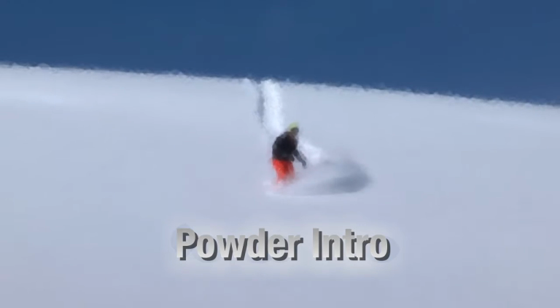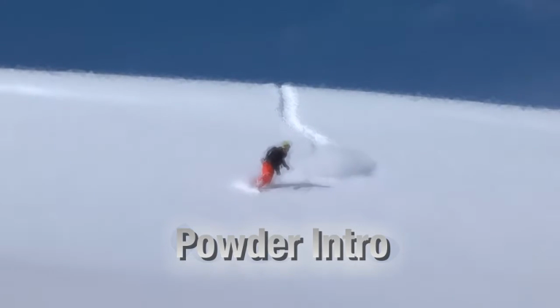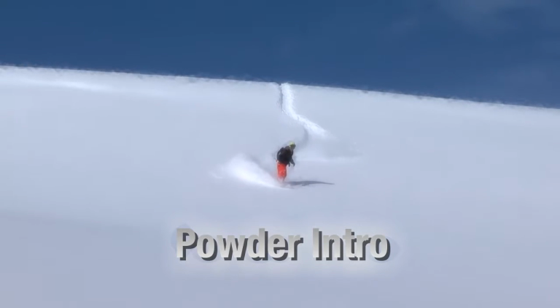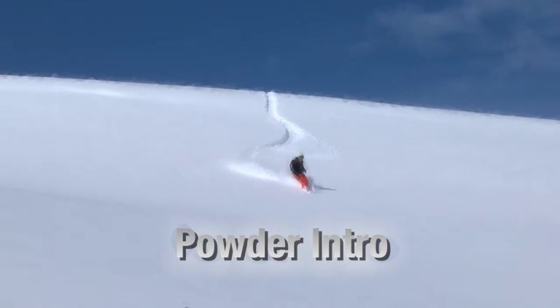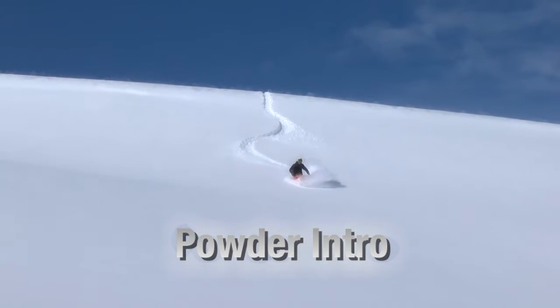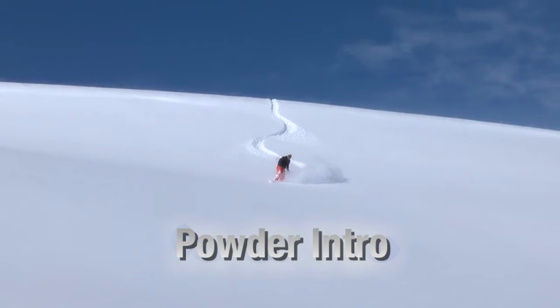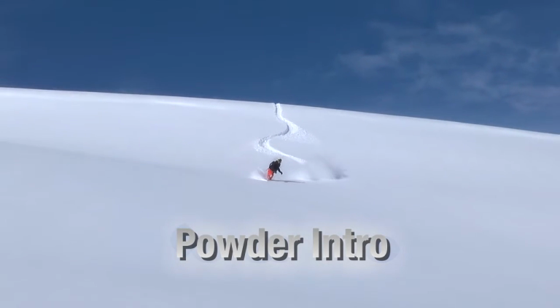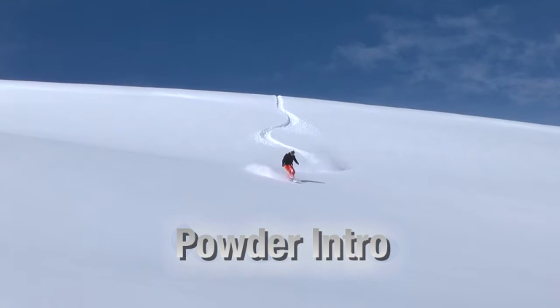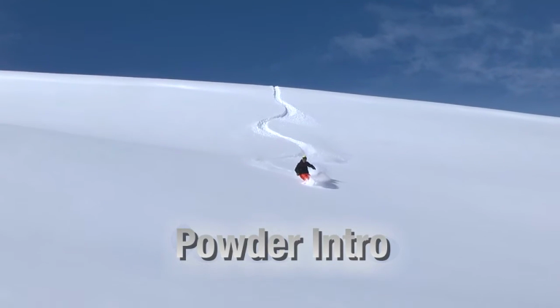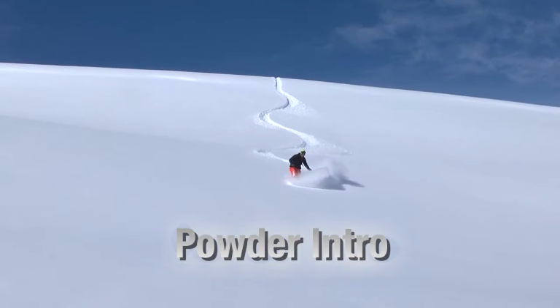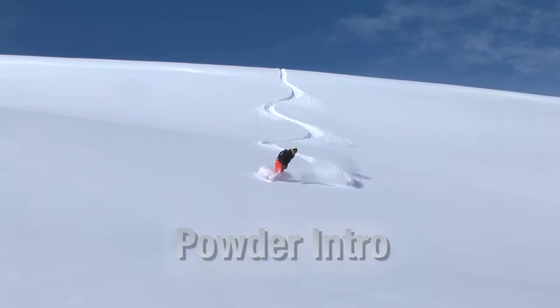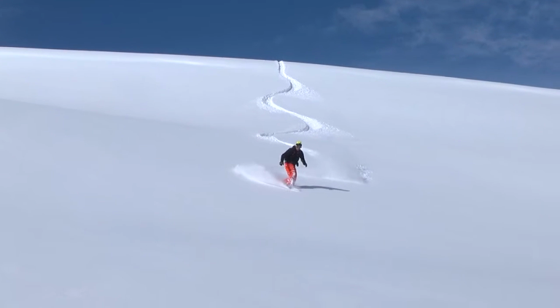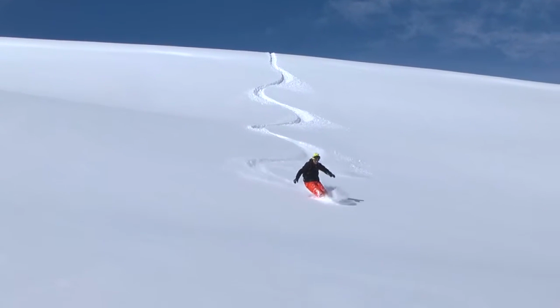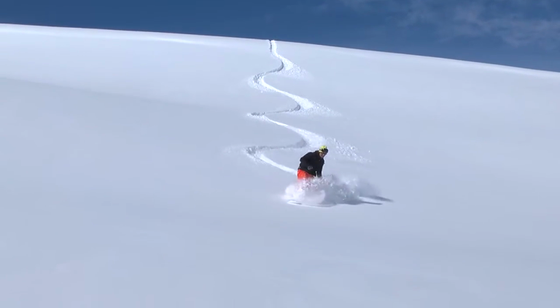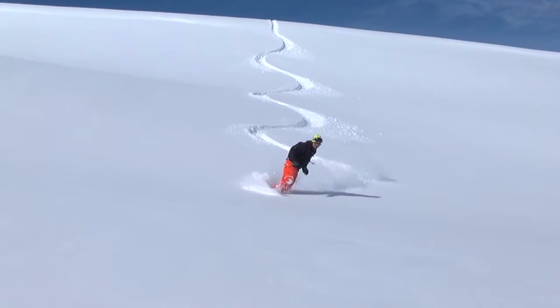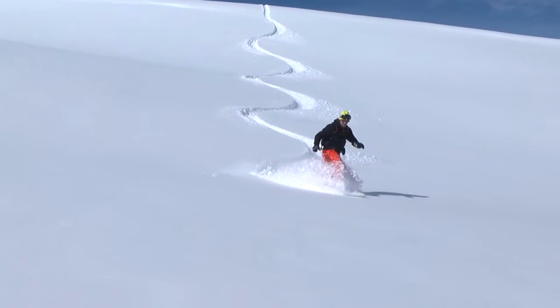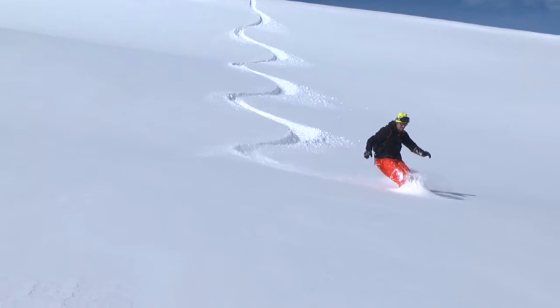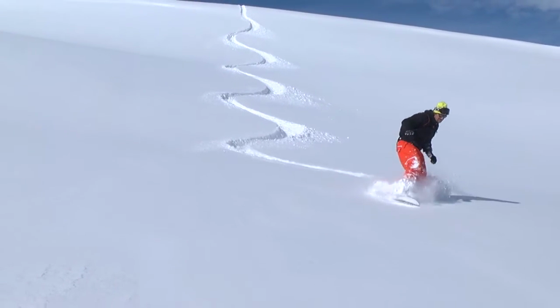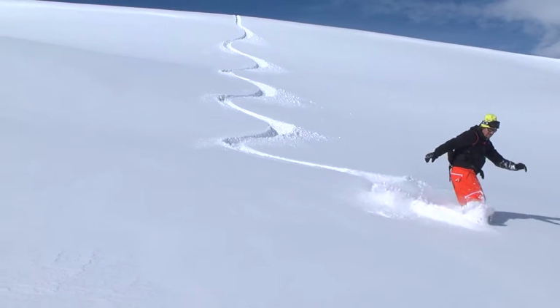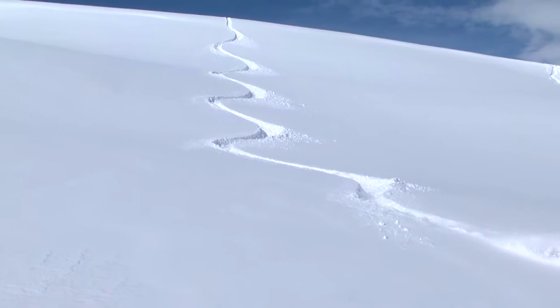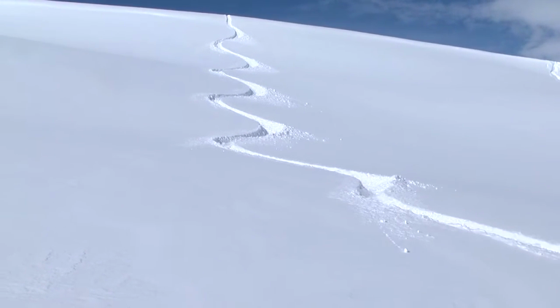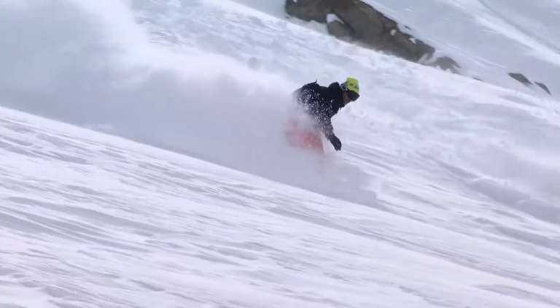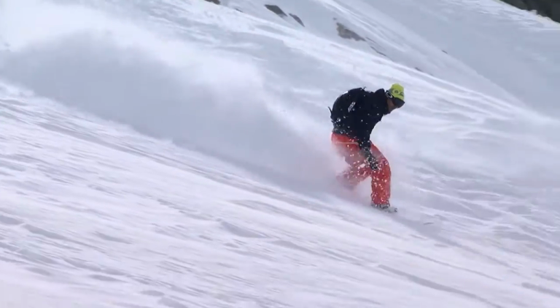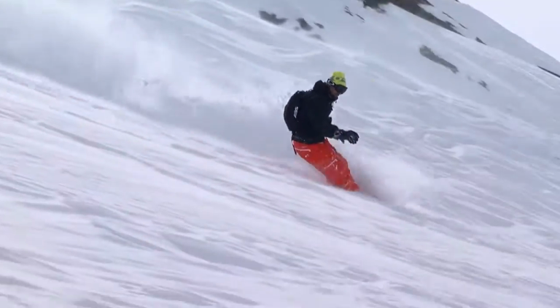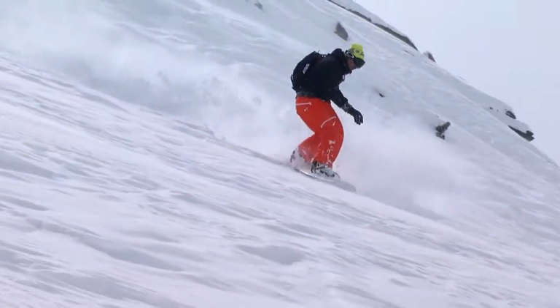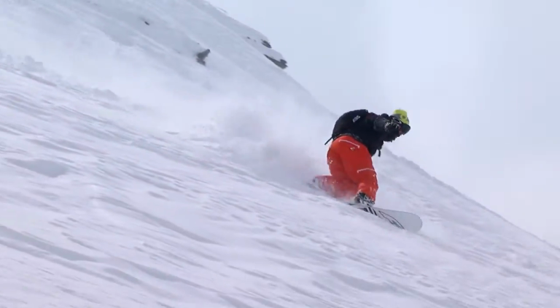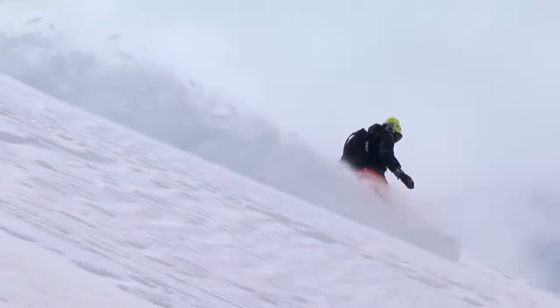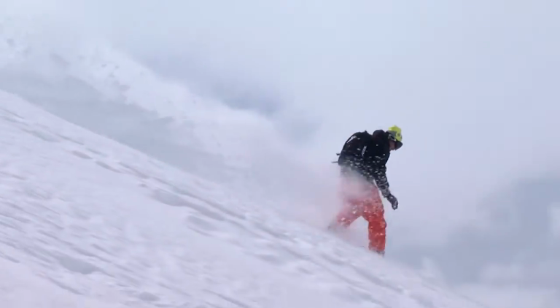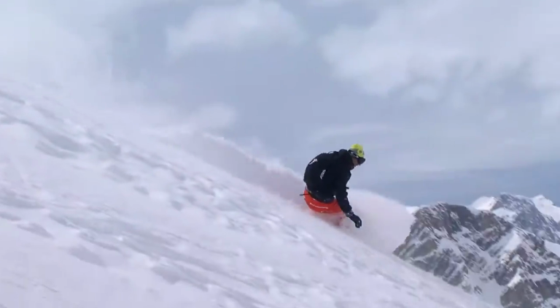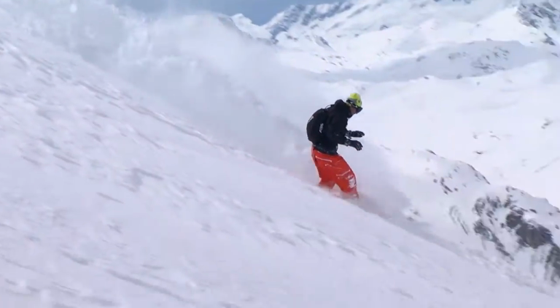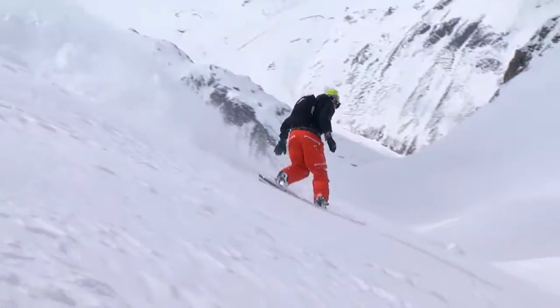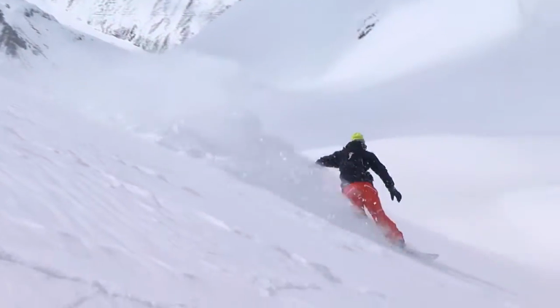At last, powder. This is where it's at, where your board functions the best. When you ride in powder, you'll obtain top performance from your board, as the board is easy to control and it manoeuvres with great precision.